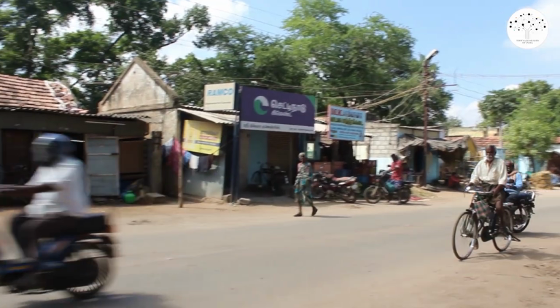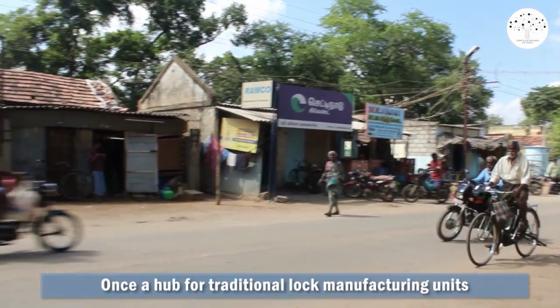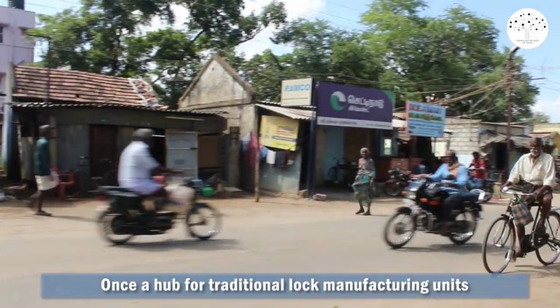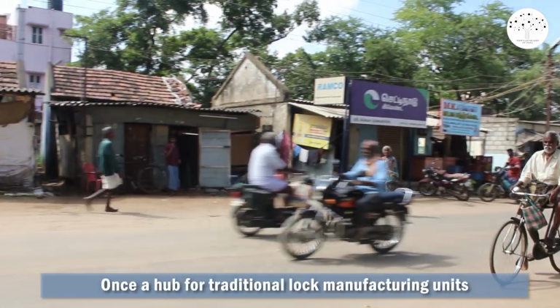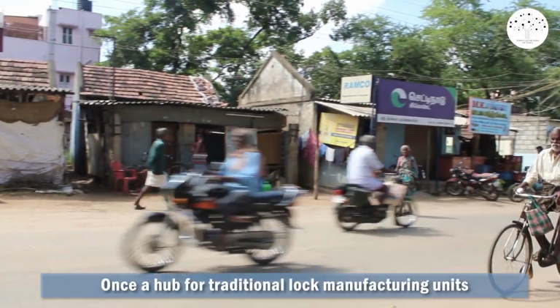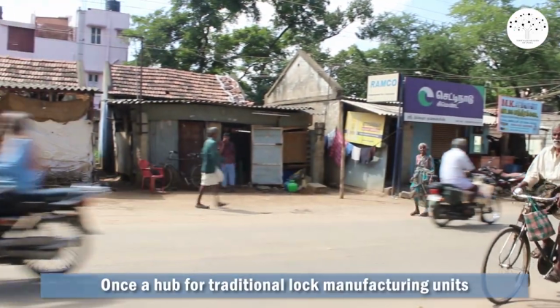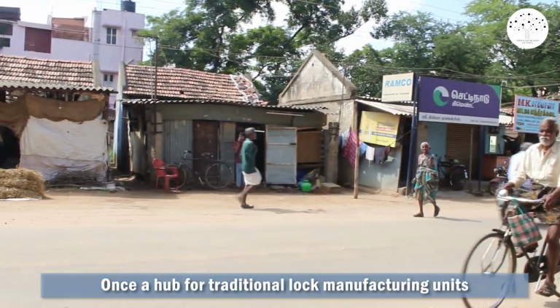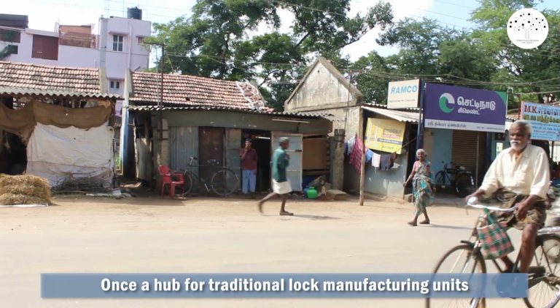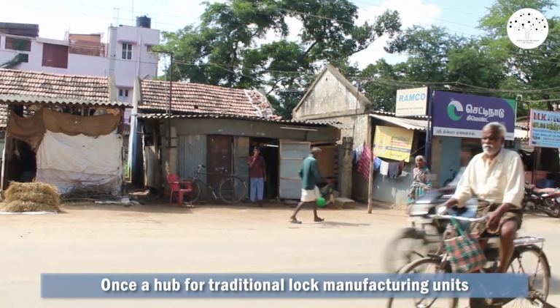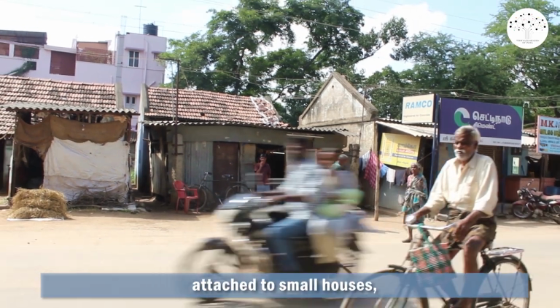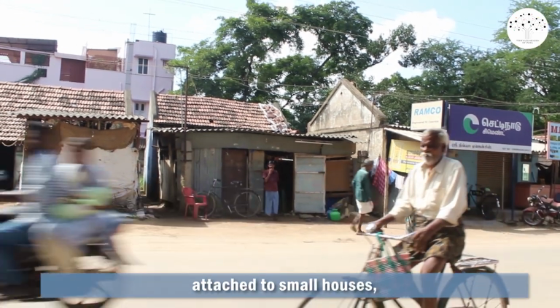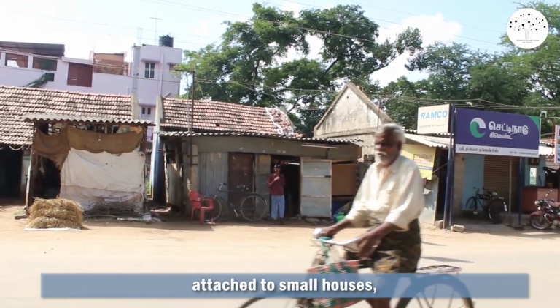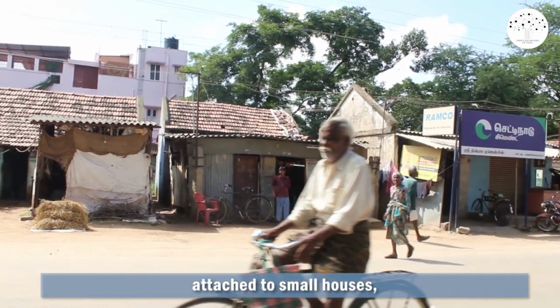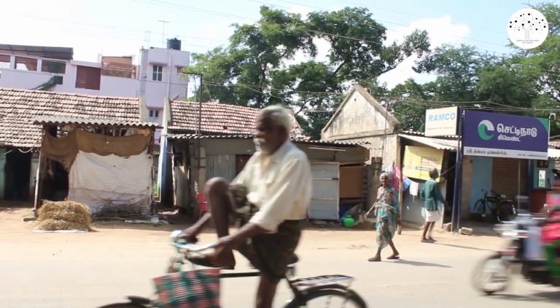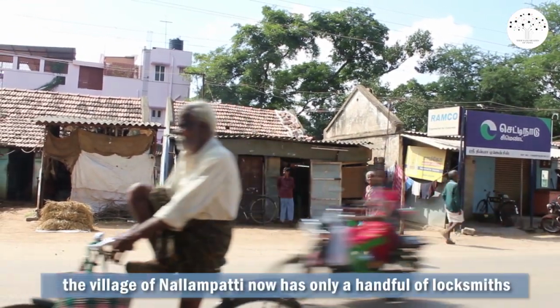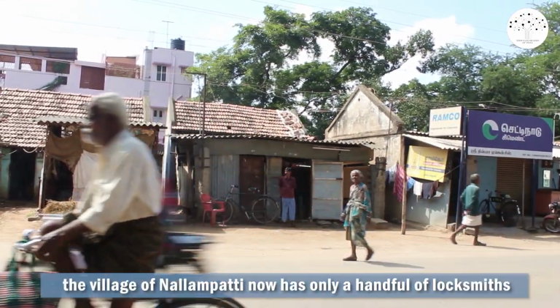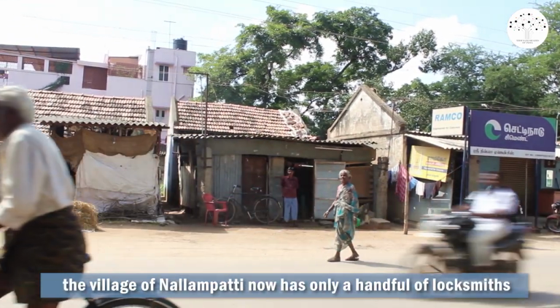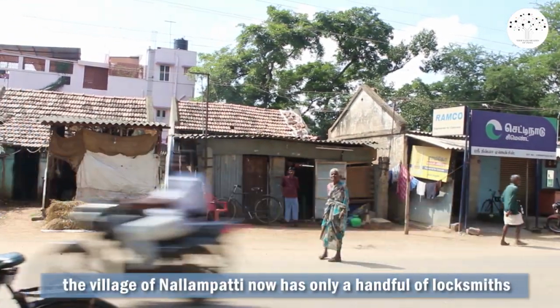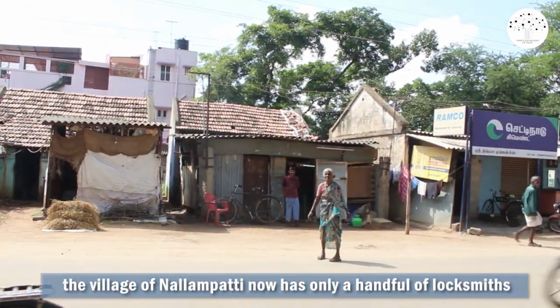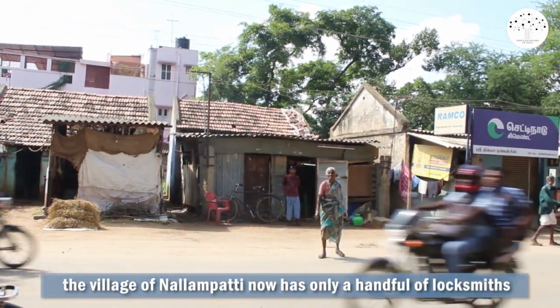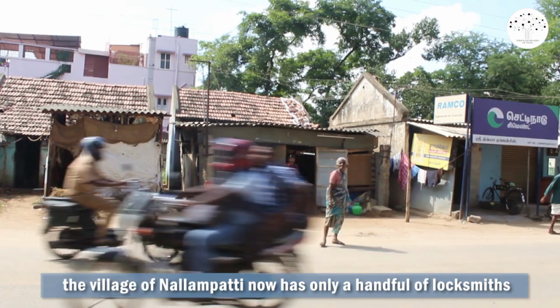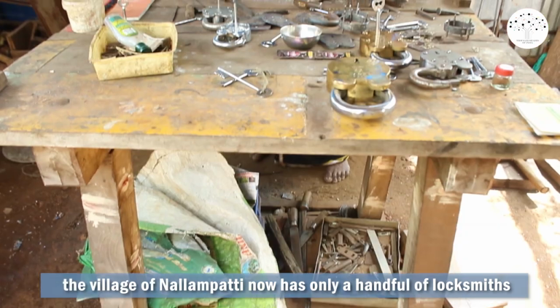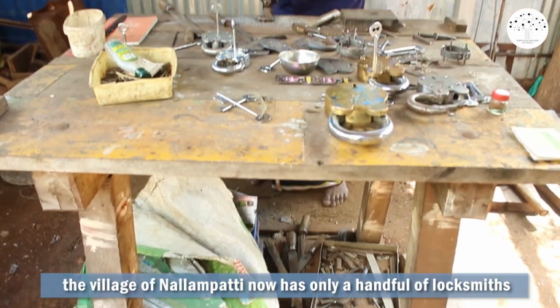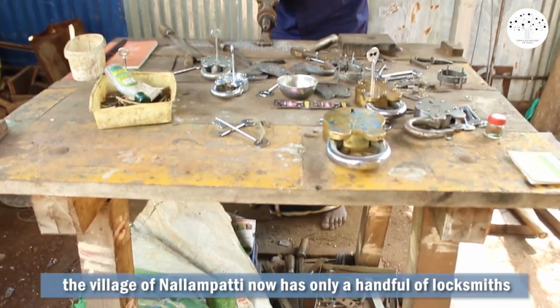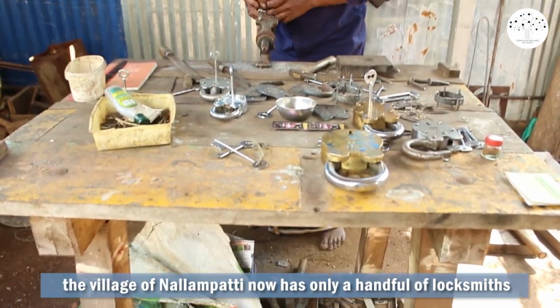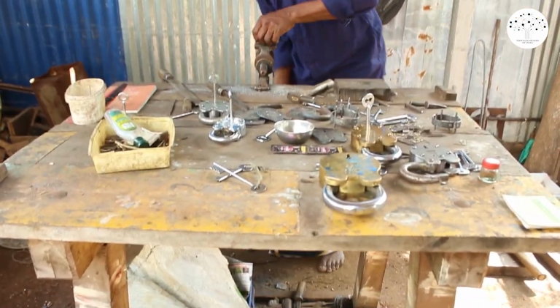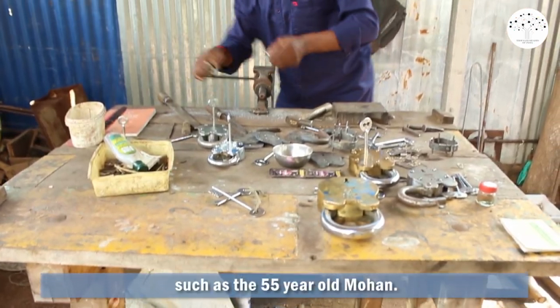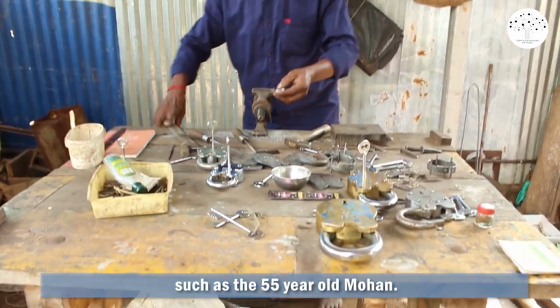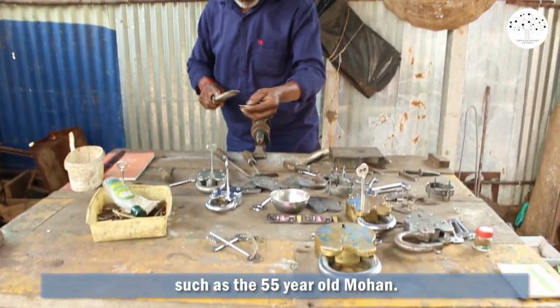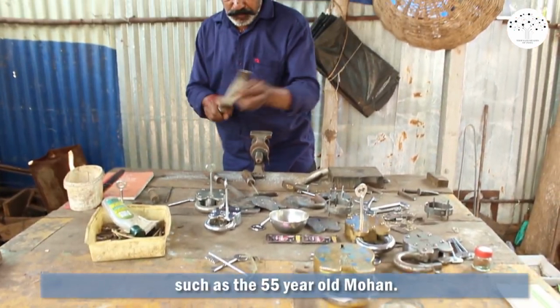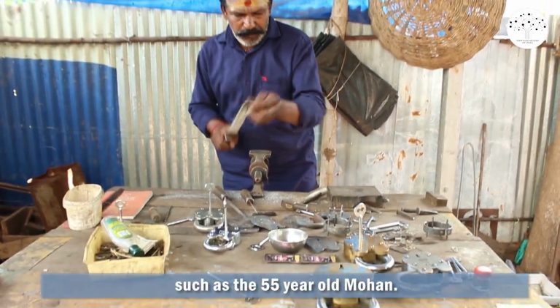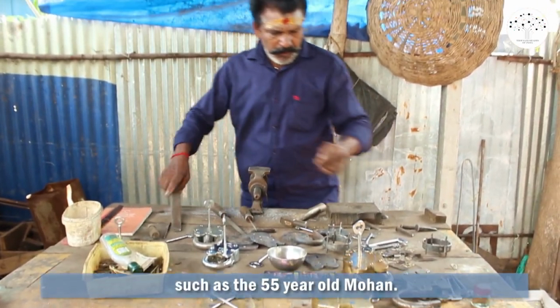Once a hub for traditional lock manufacturing units attached to small houses, the village of Nandampatti now has only a handful of locksmiths, such as the 55-year-old Mohan.